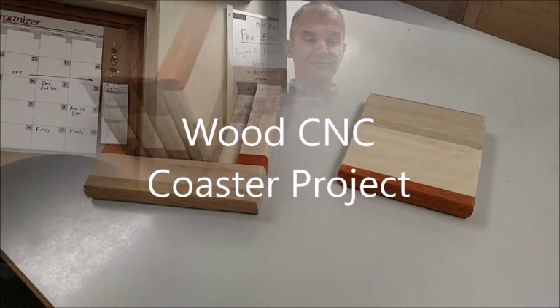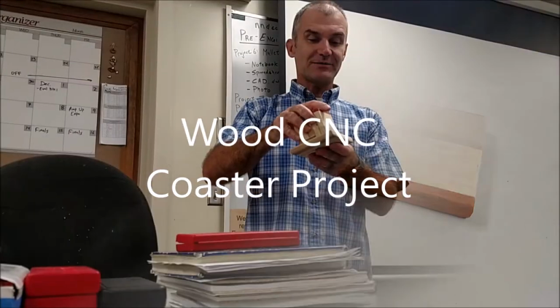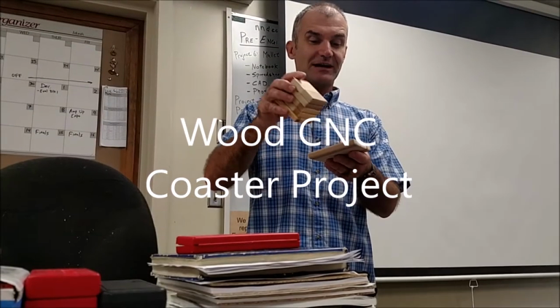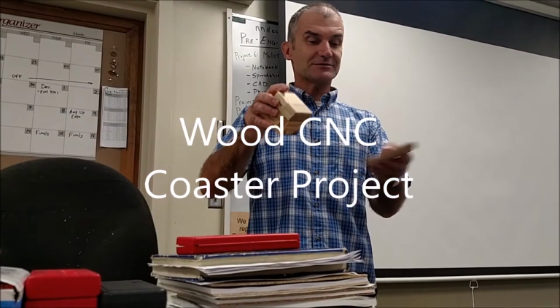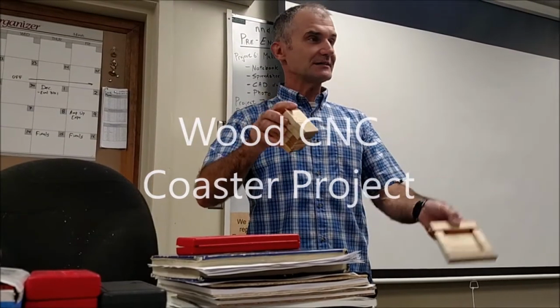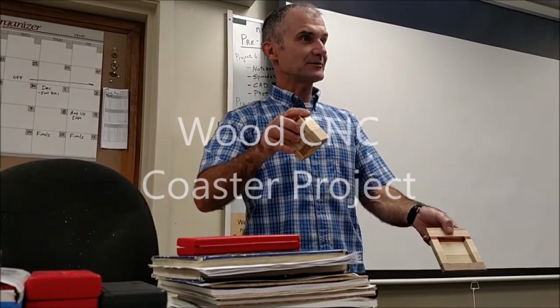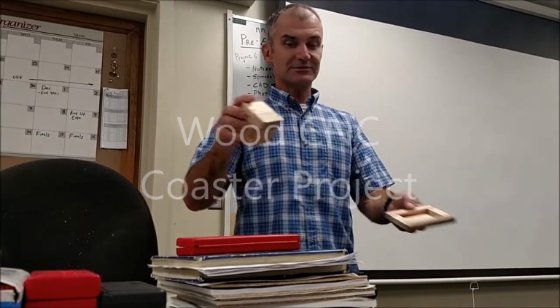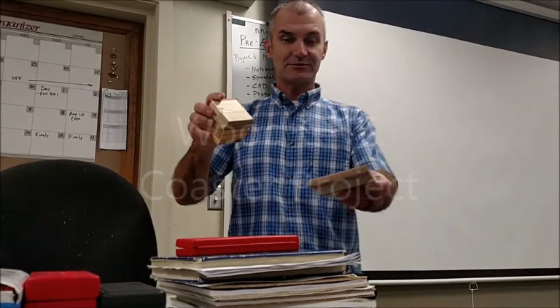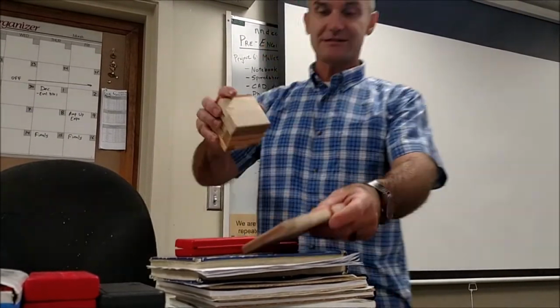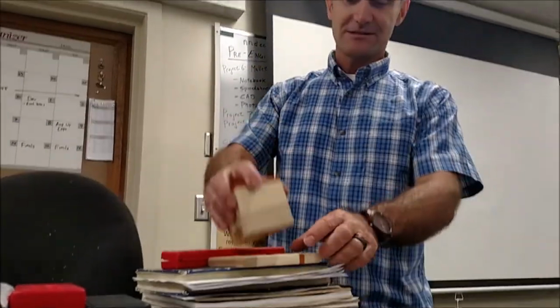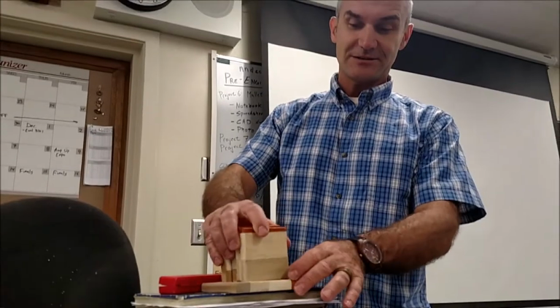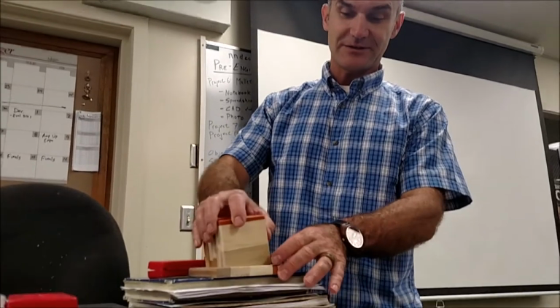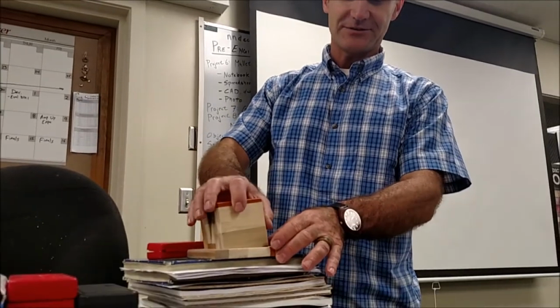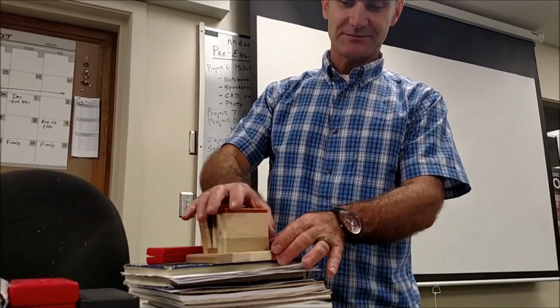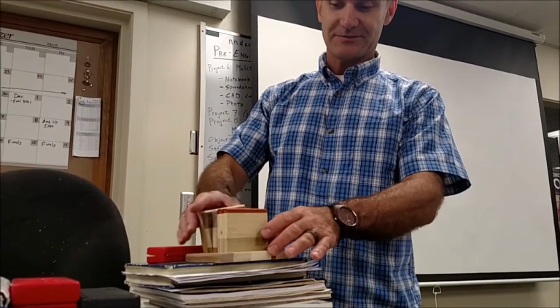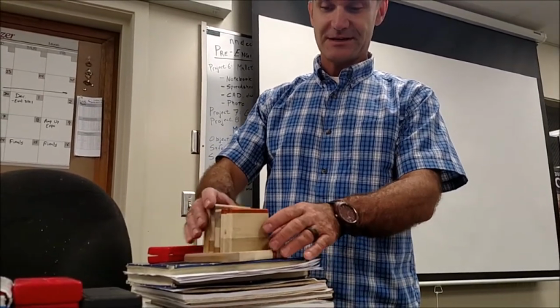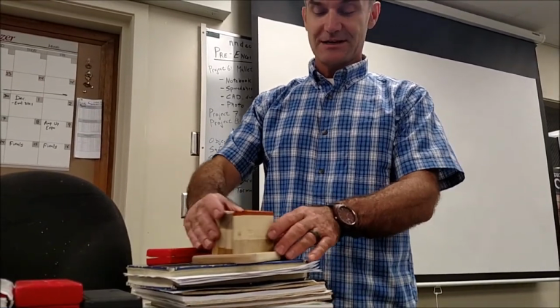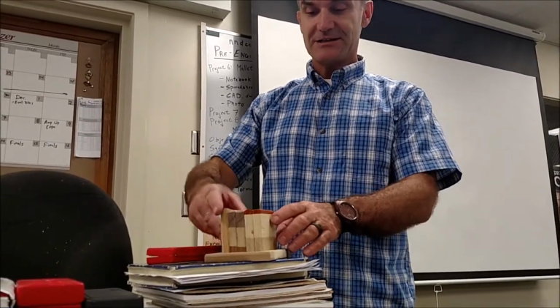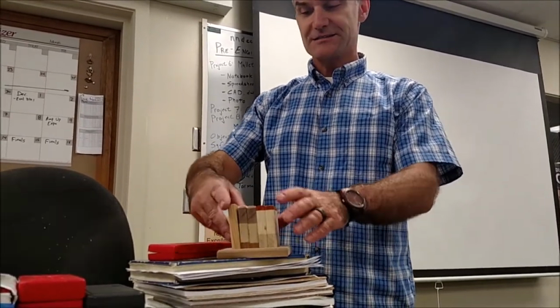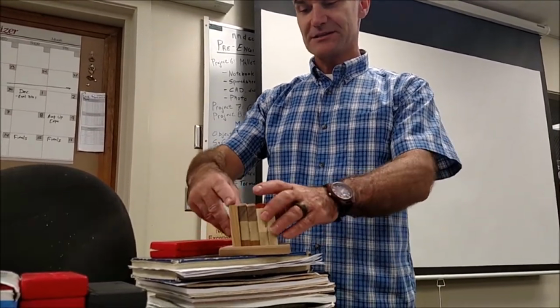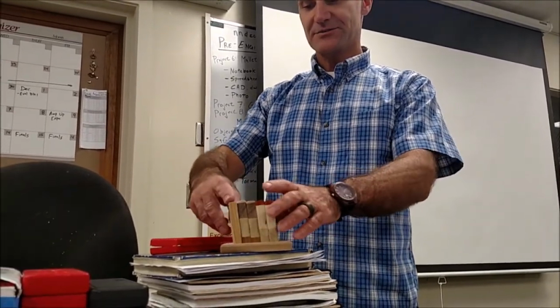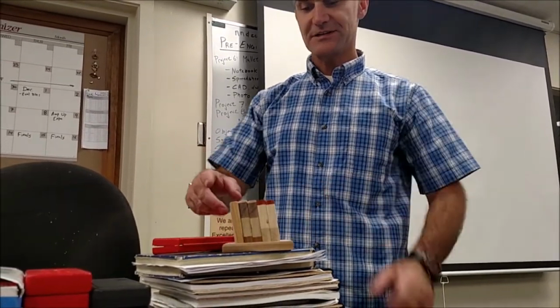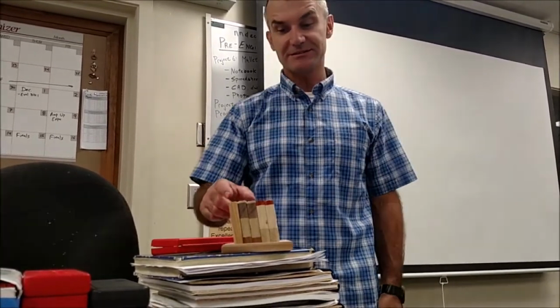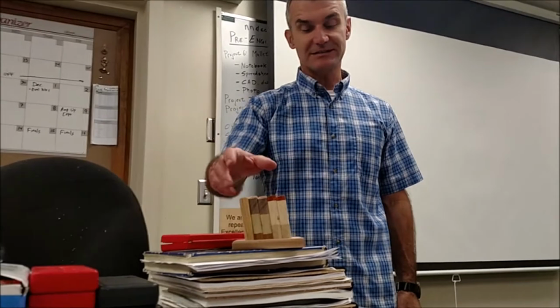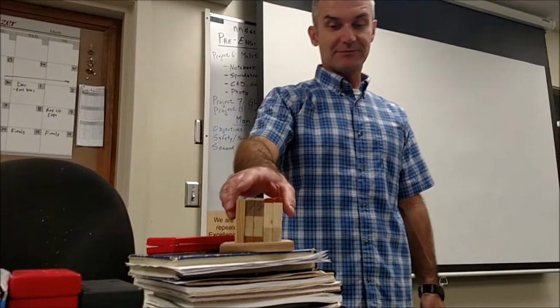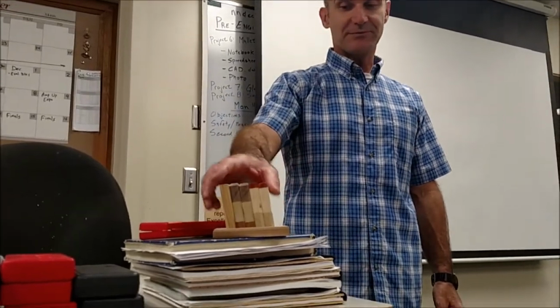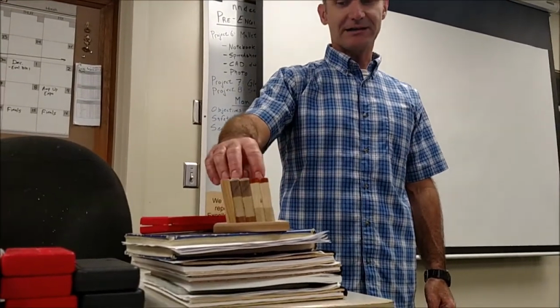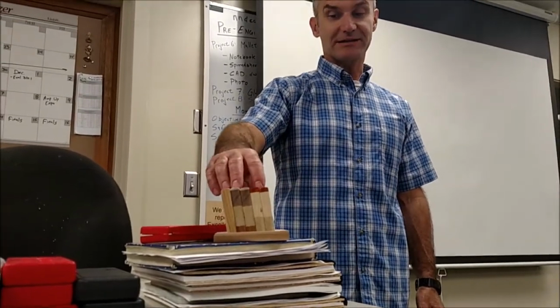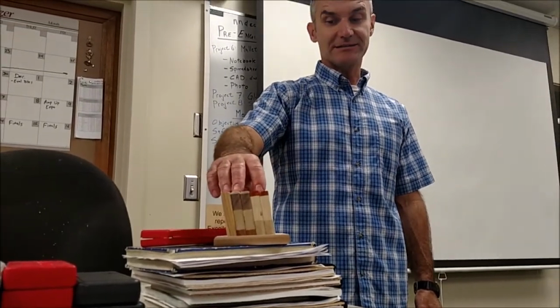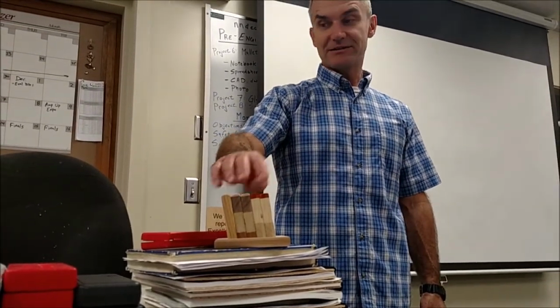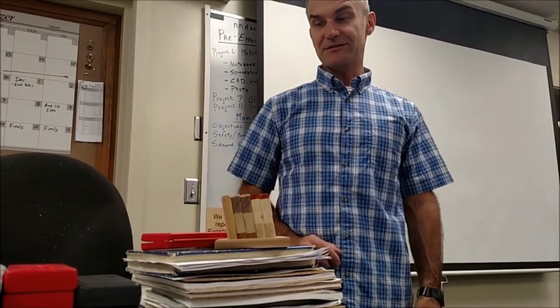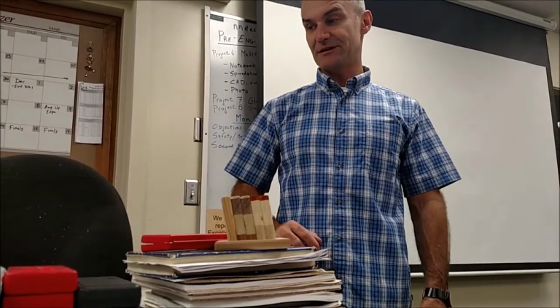I made five coasters and then a little pocket tray to hold them in. So there are my coasters. It's a great CNC project because there are good tolerances on both the pocket and making the coasters so they fit in there well.